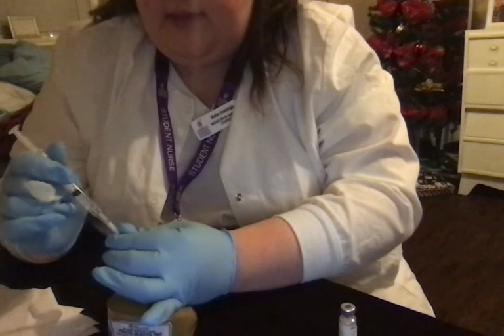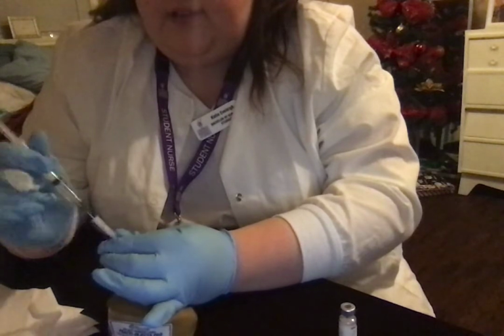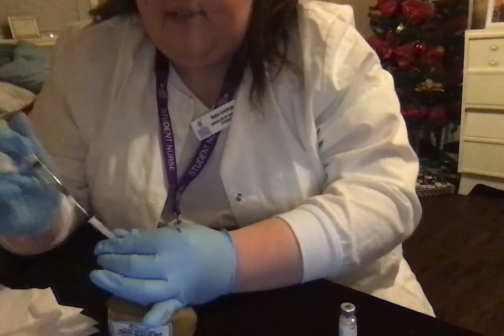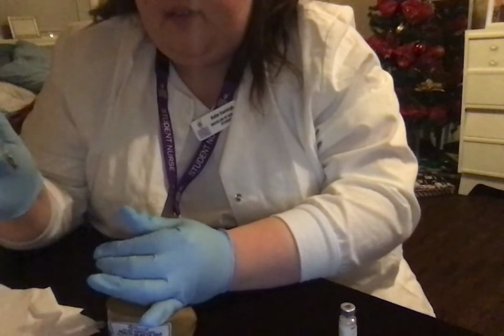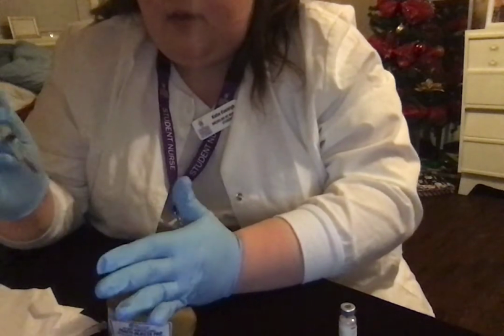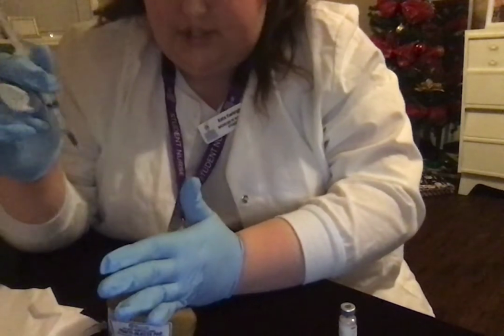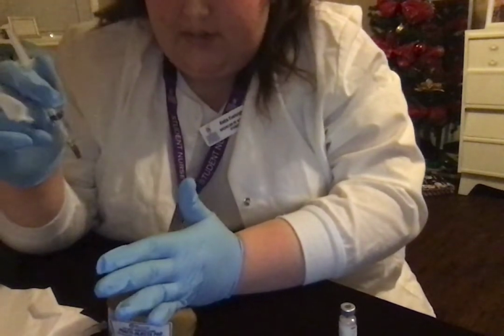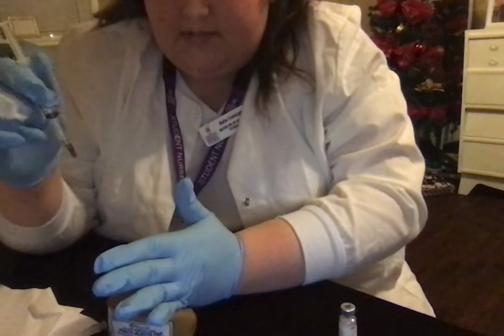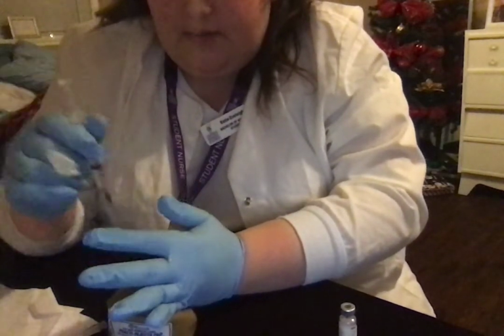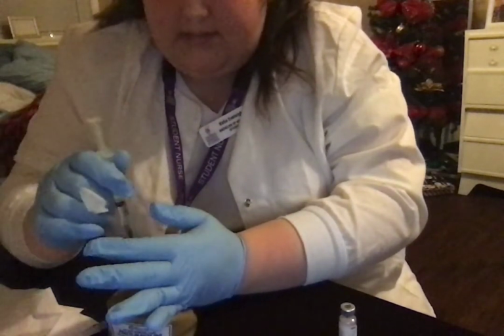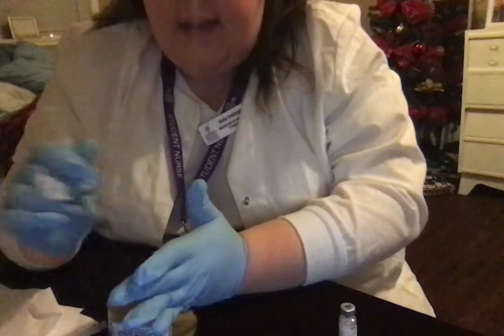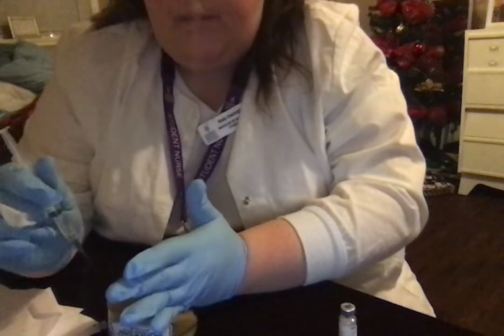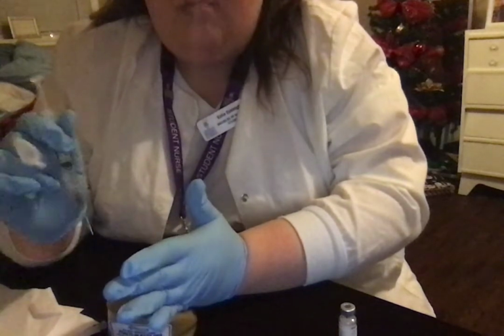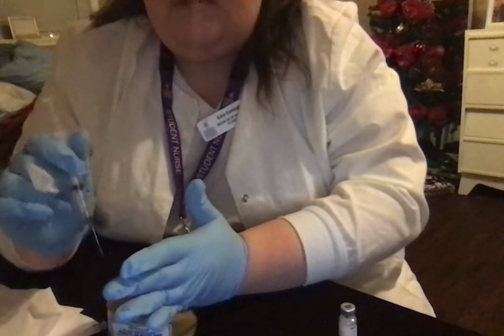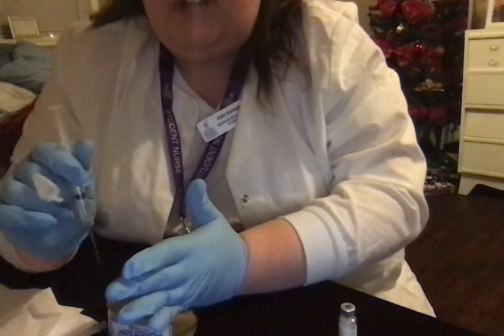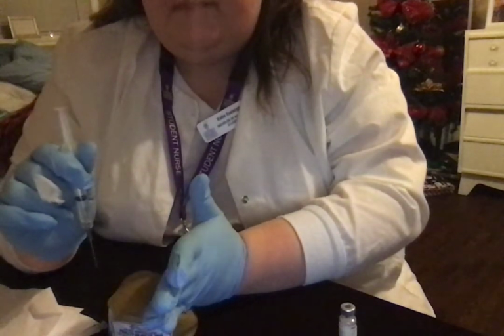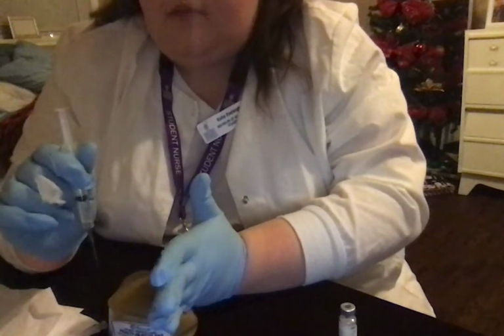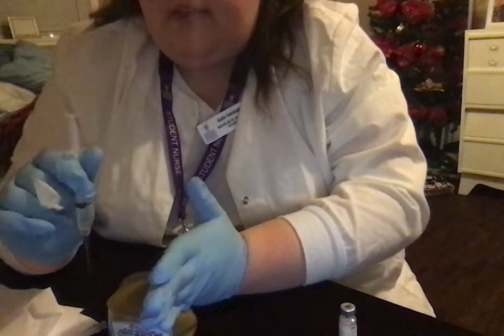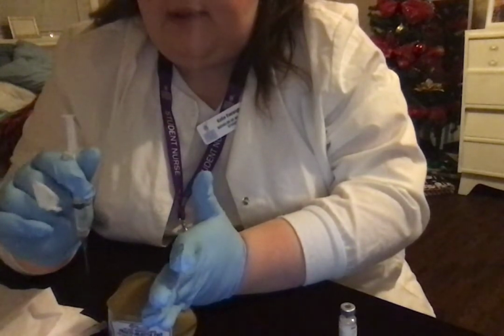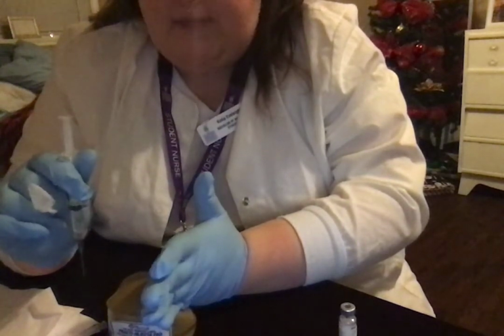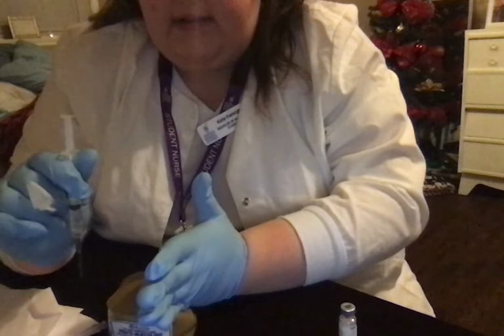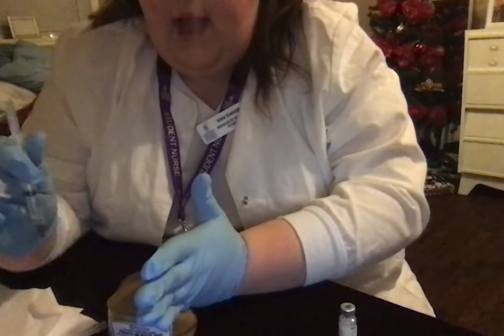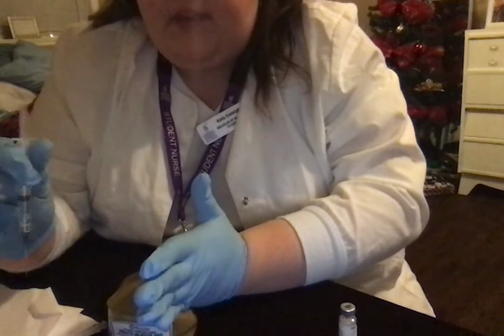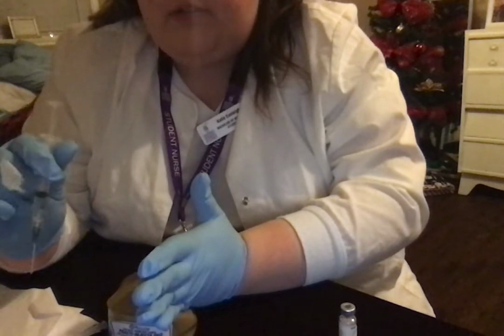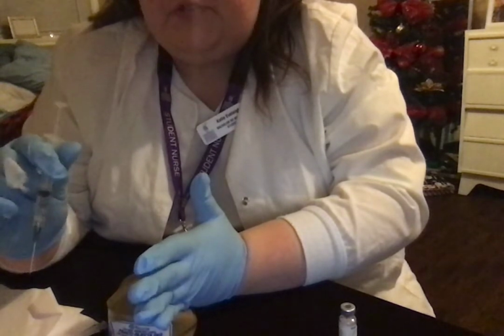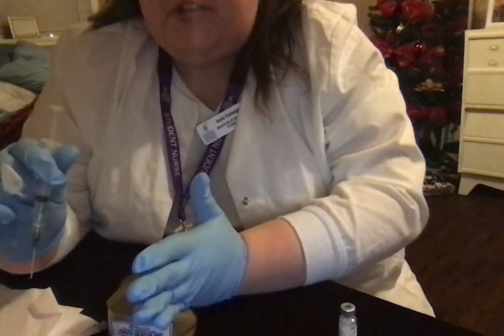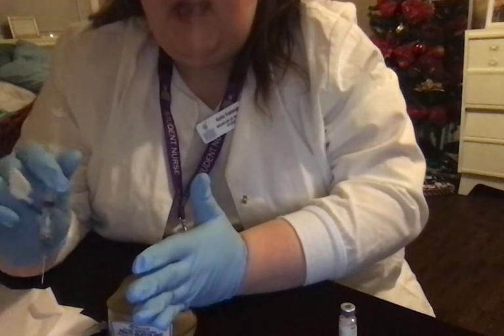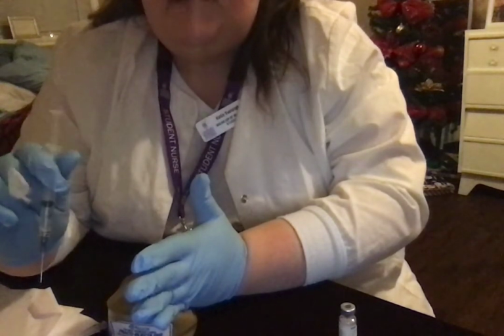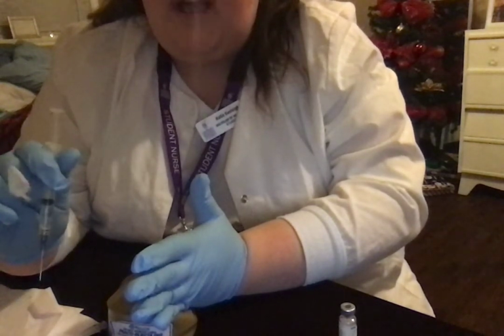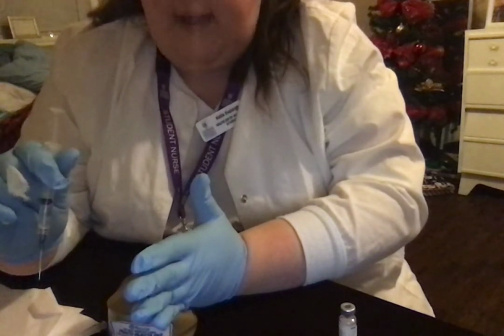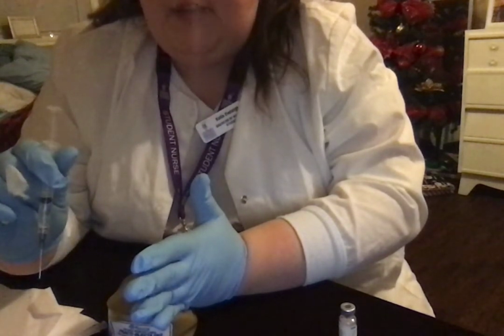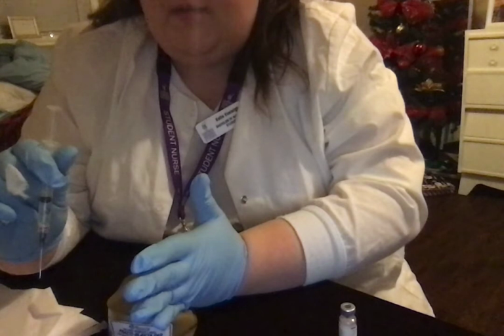I'm carefully taking off this, ensuring there's no air bubbles. There's no air bubbles. Now, with an intramuscular injection, you can see that my needle's not close to my hand. With an intramuscular injection, it is important to aspirate to make sure you're in the muscle.